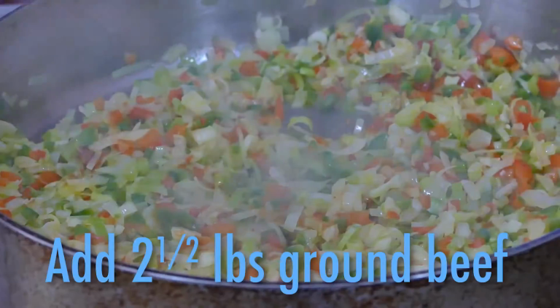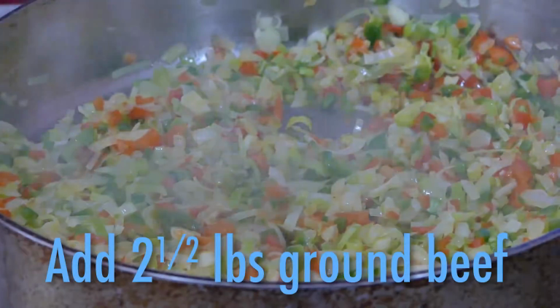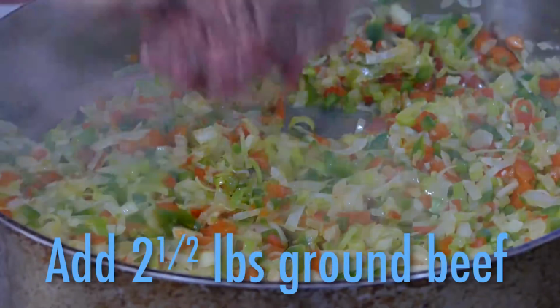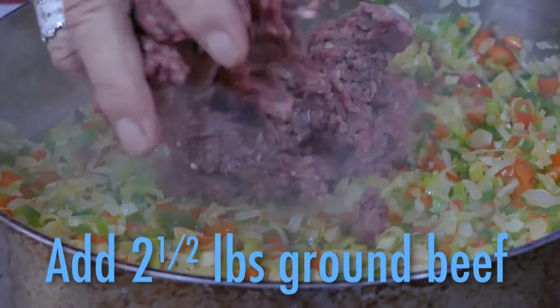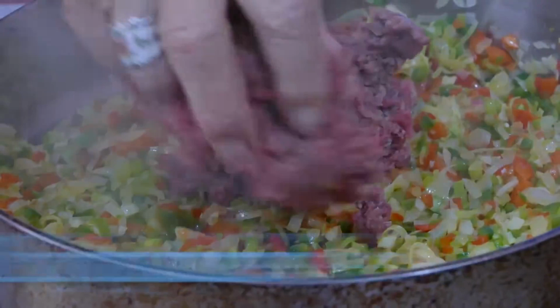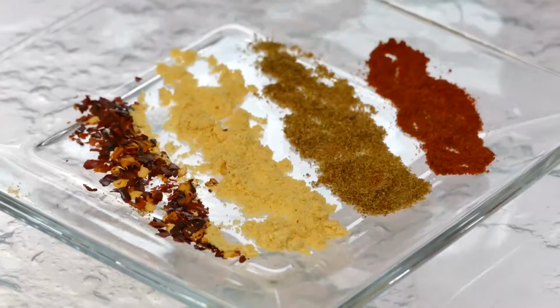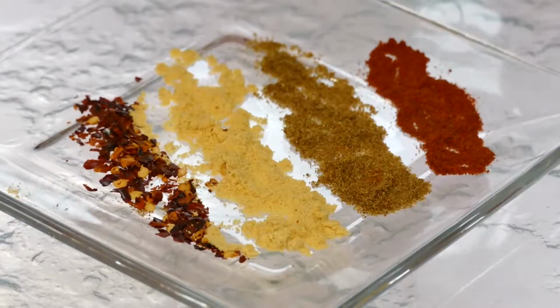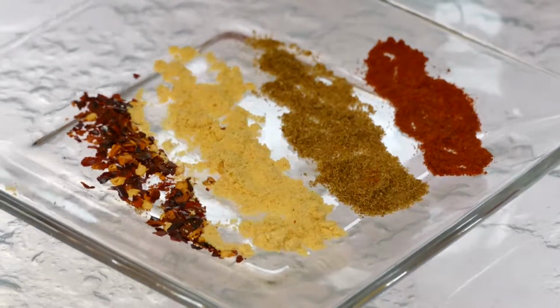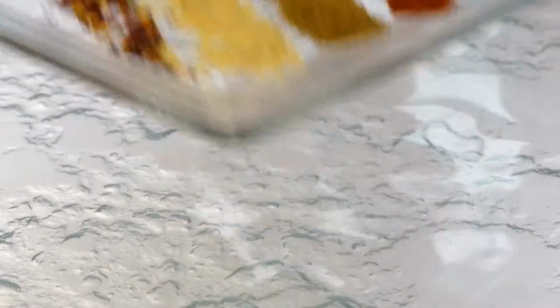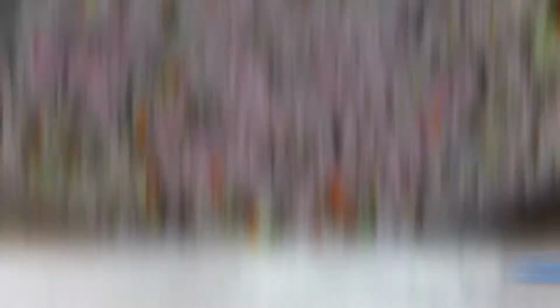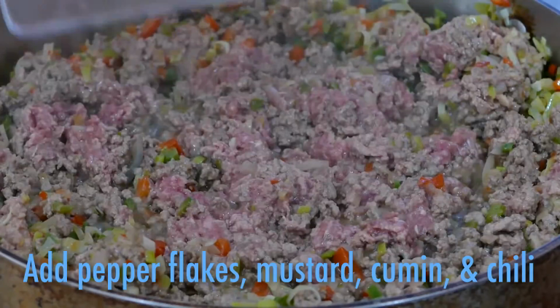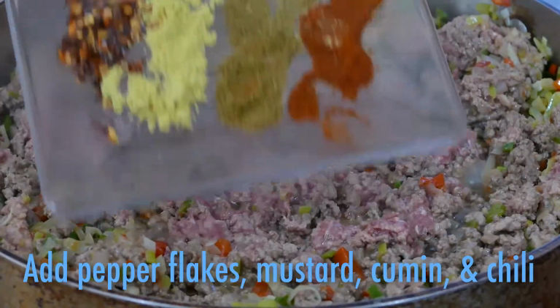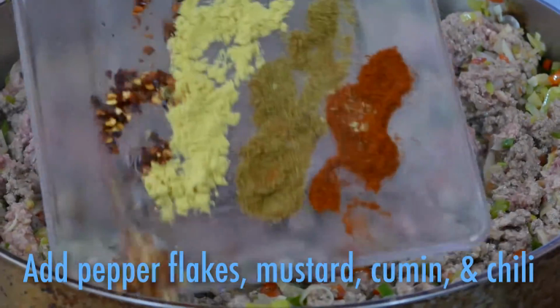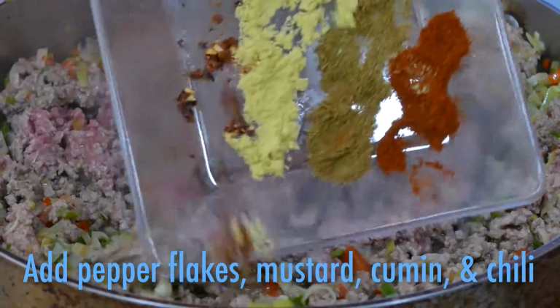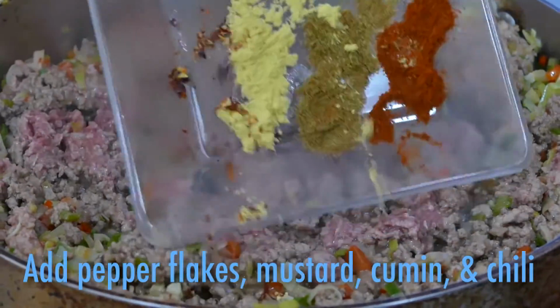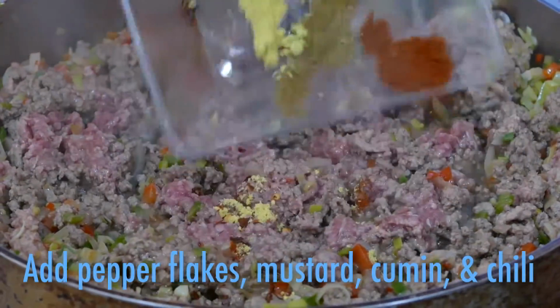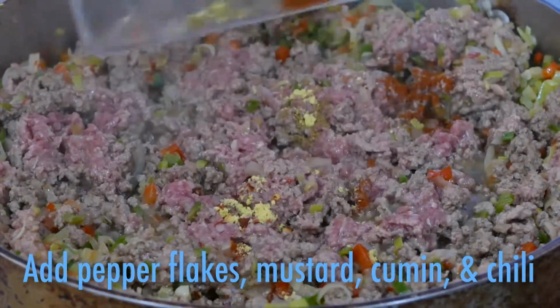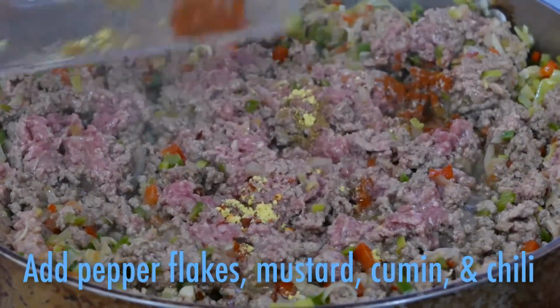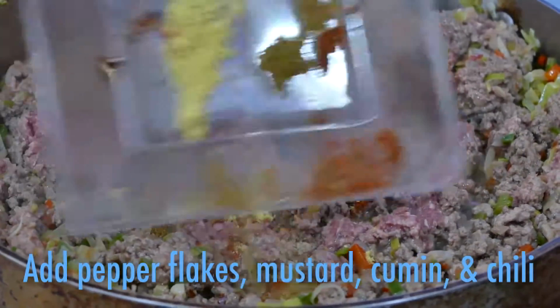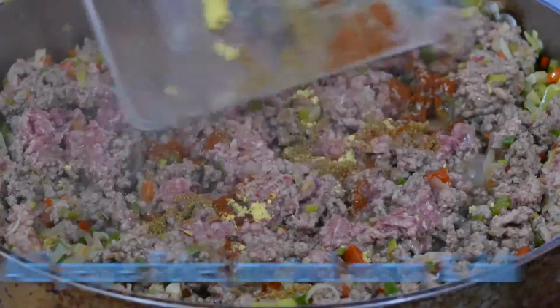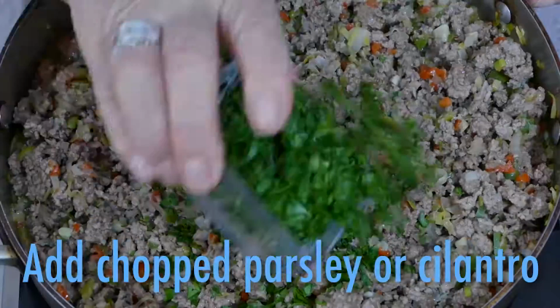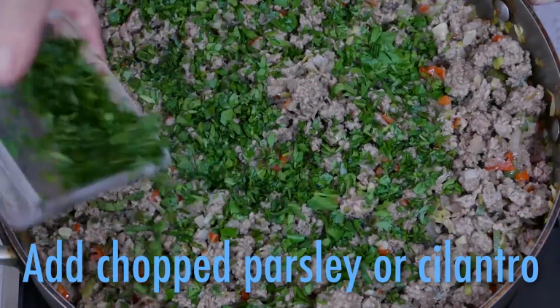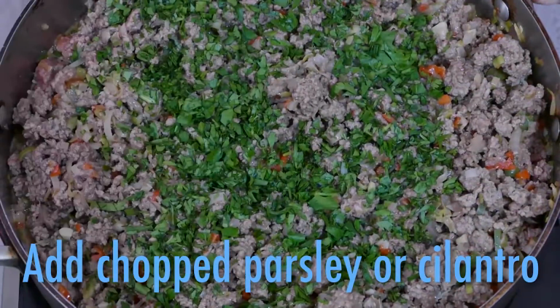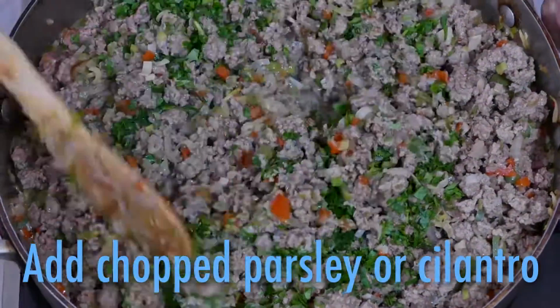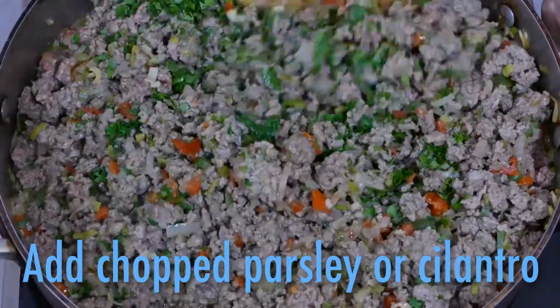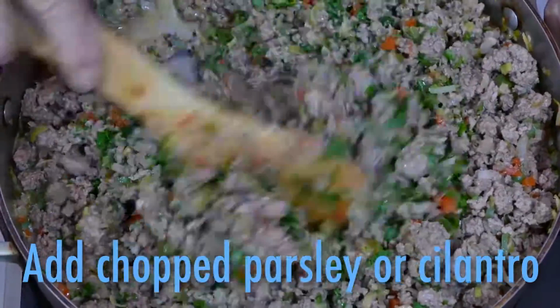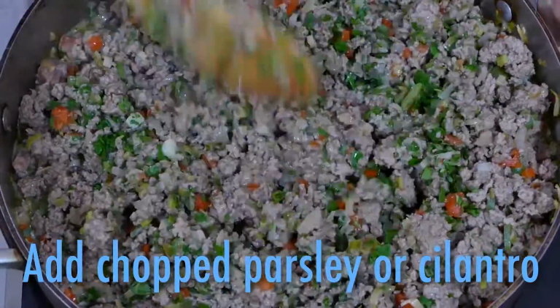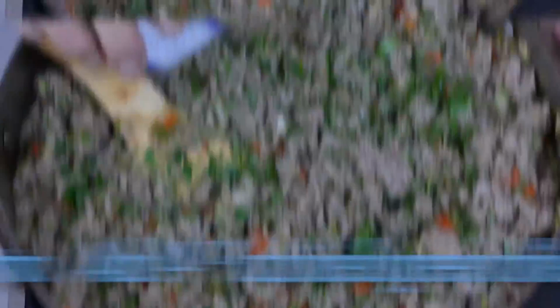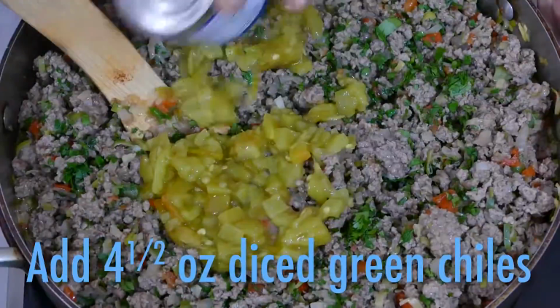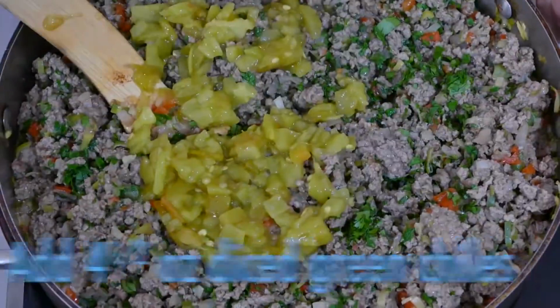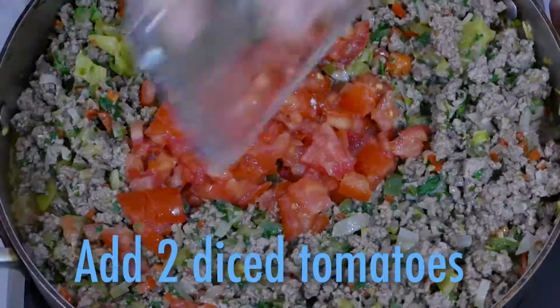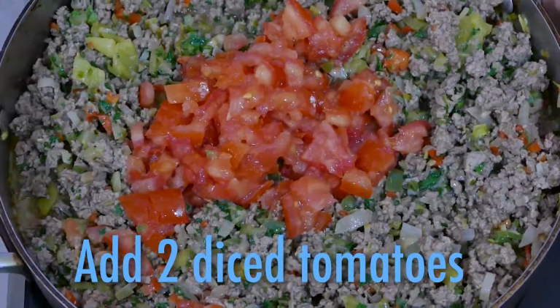The ground beef is next. And then your seasonings, like red pepper flakes, dry mustard, cumin, and chili powder. More color with parsley or cilantro, green chilies, and fresh tomatoes.